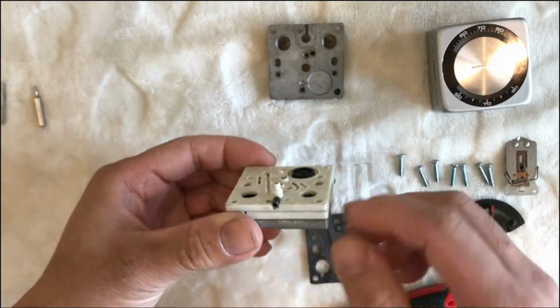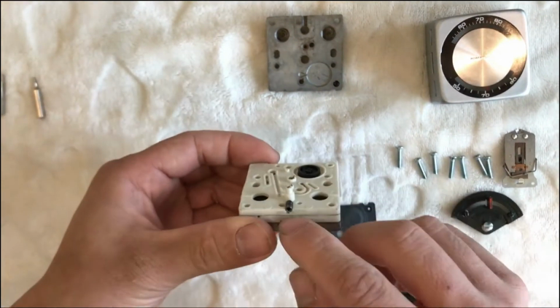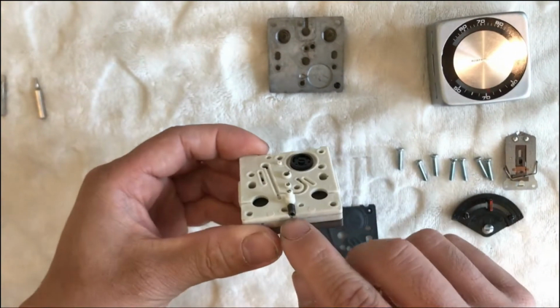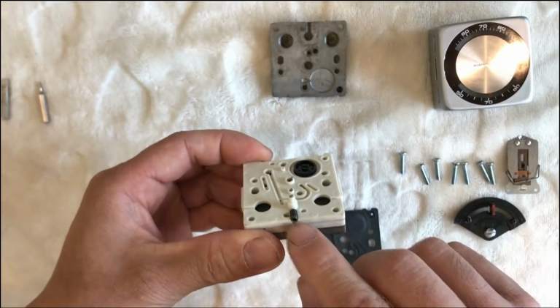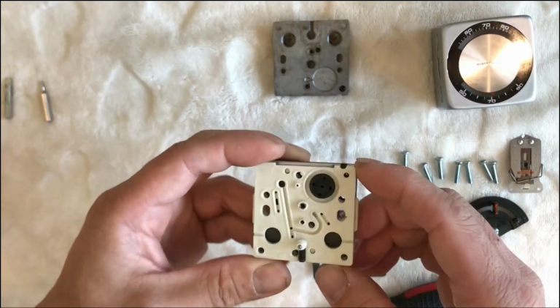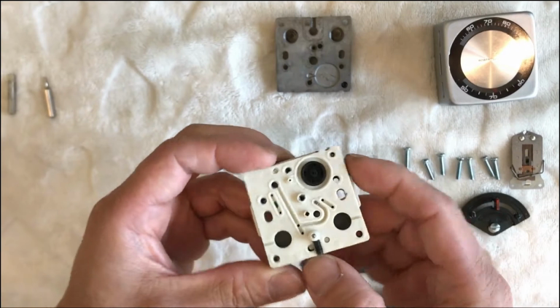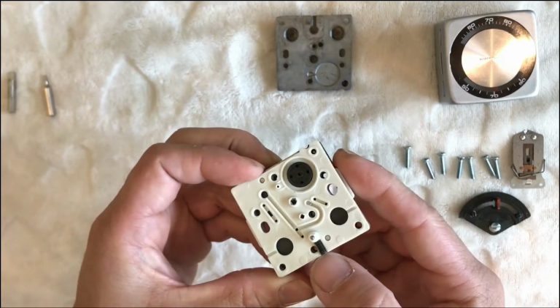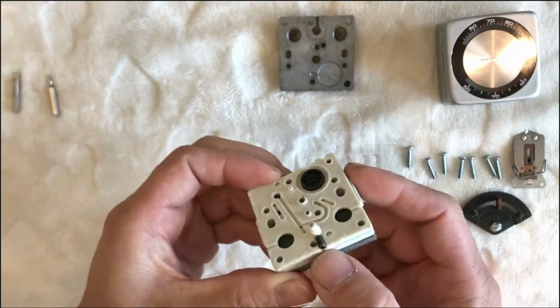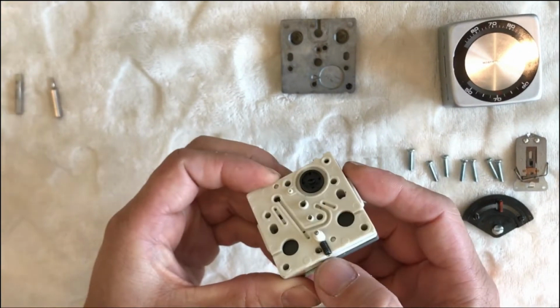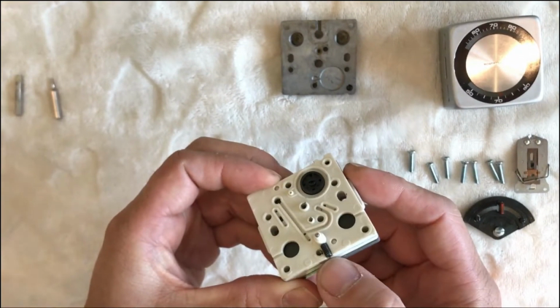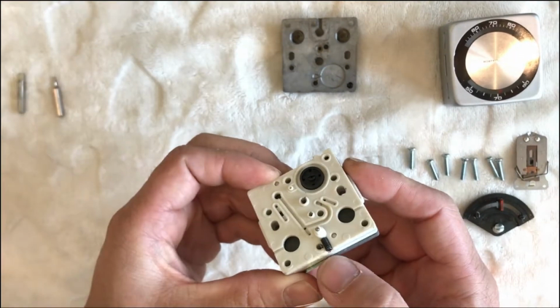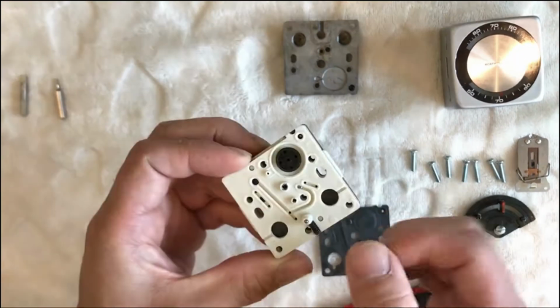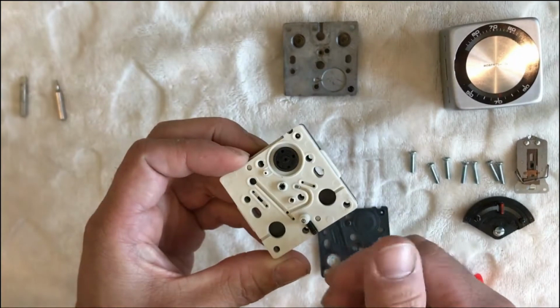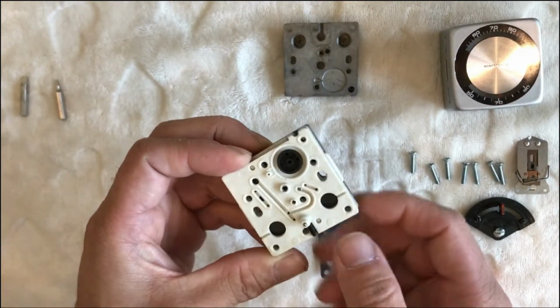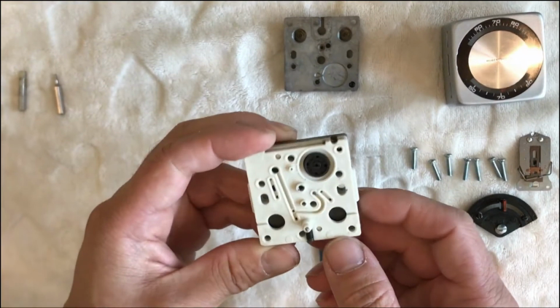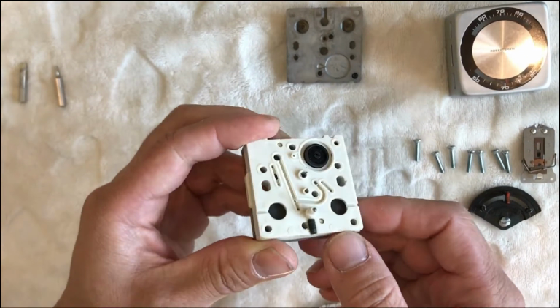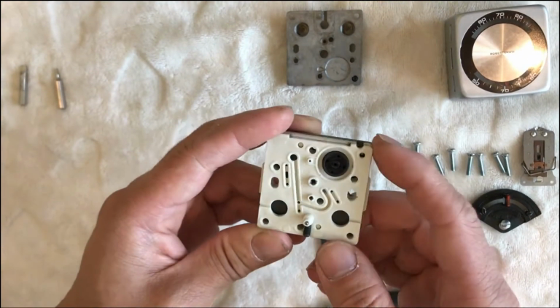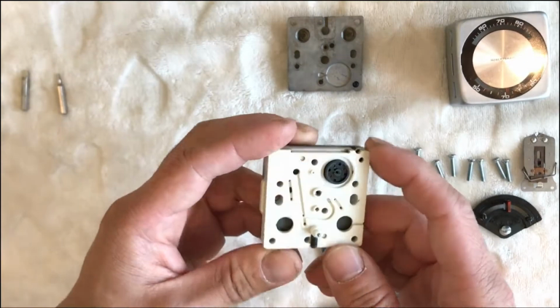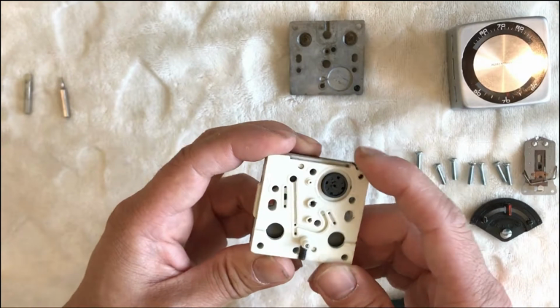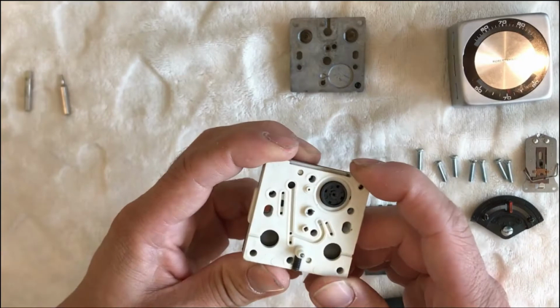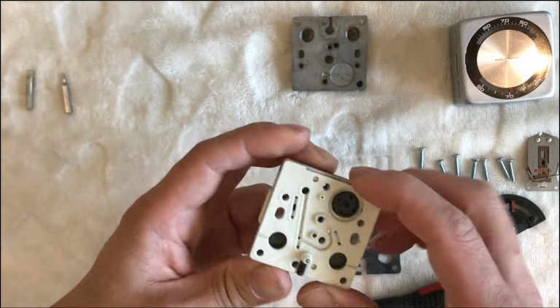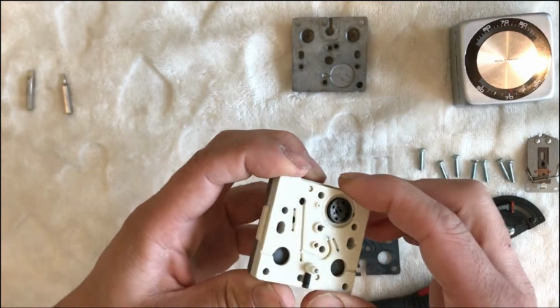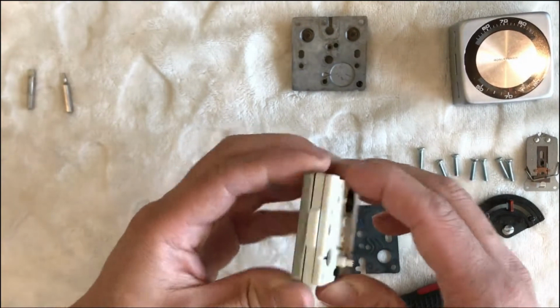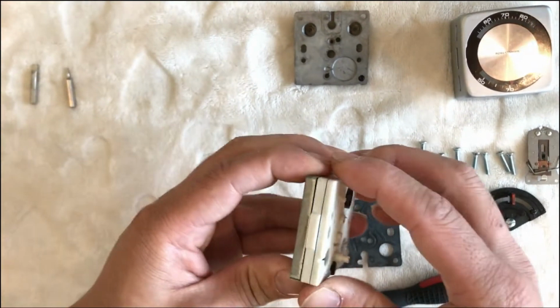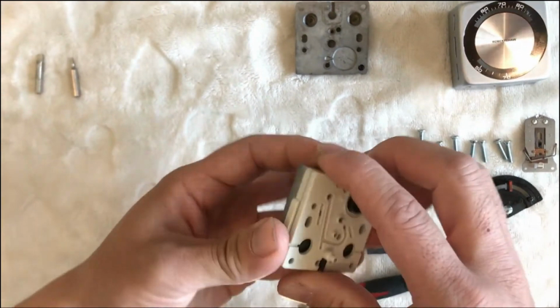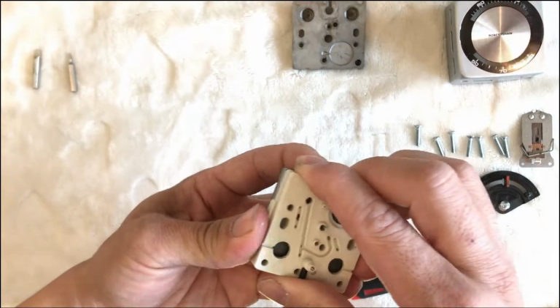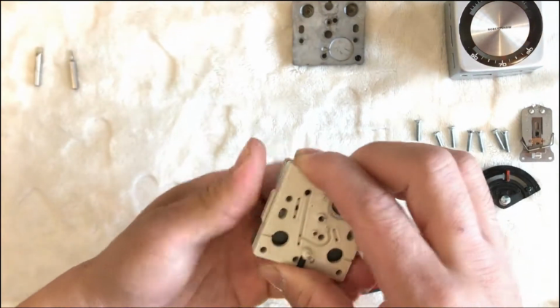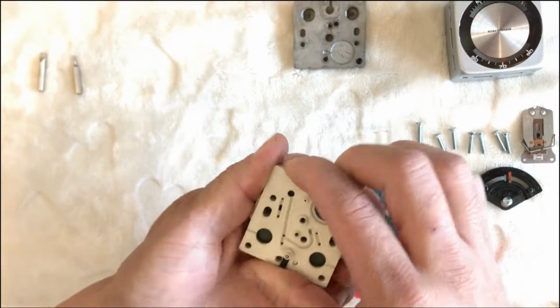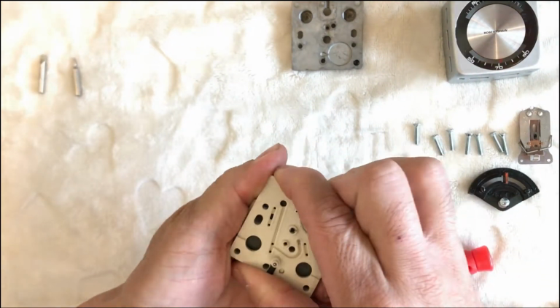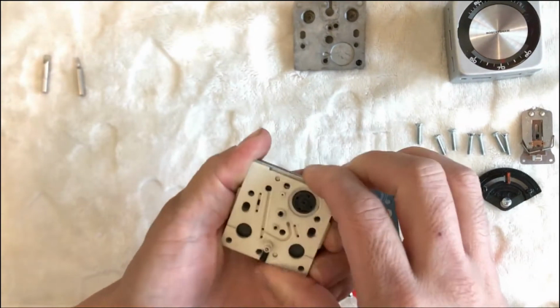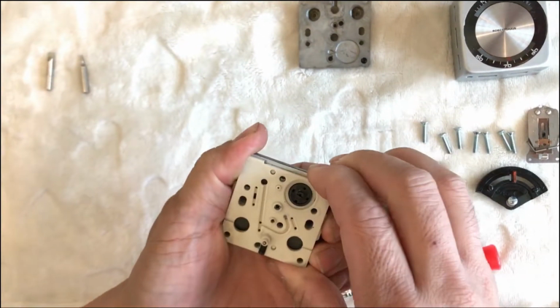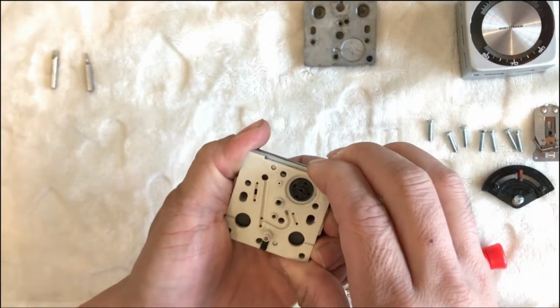And here's another key. This Allen screw is just to secure the plate in place. Let's see if we can take it apart further.